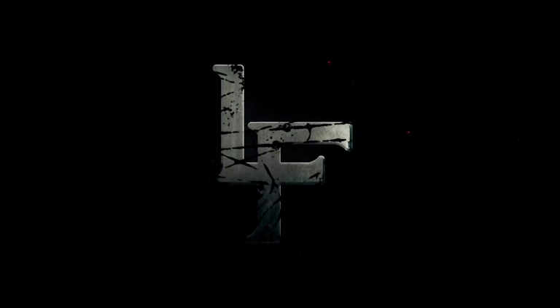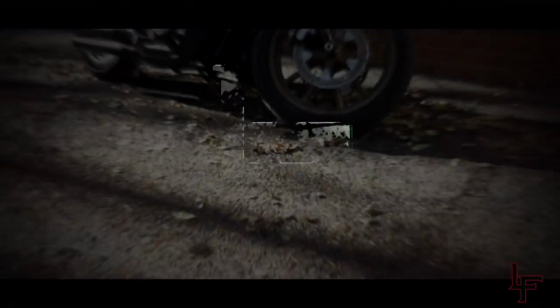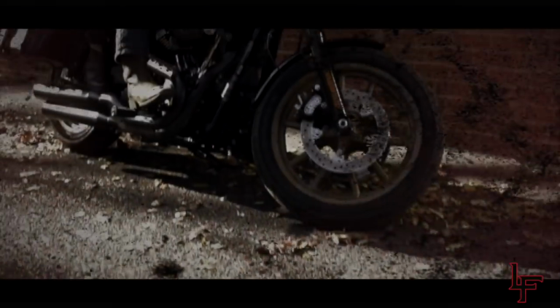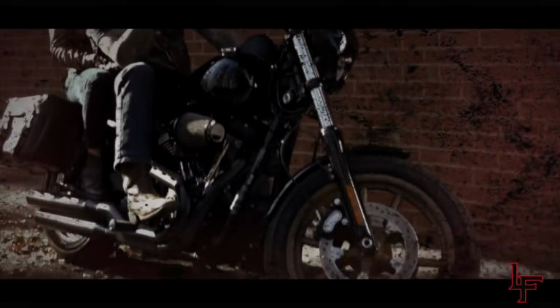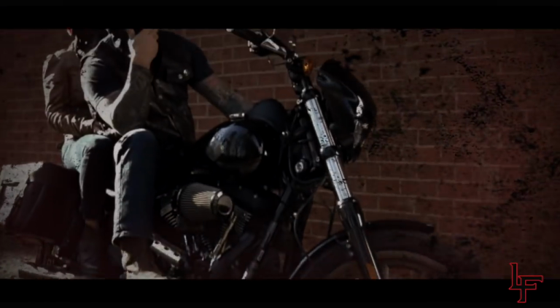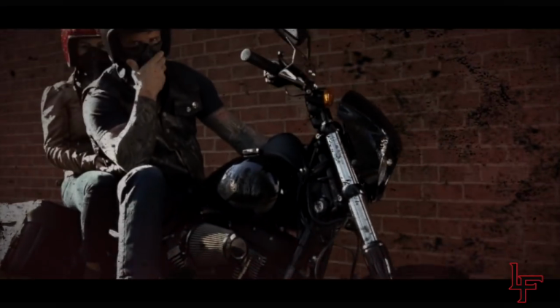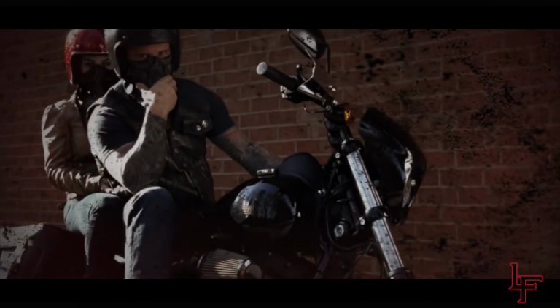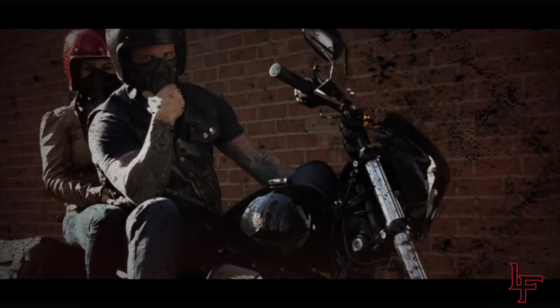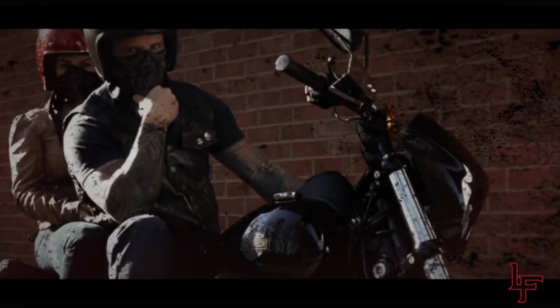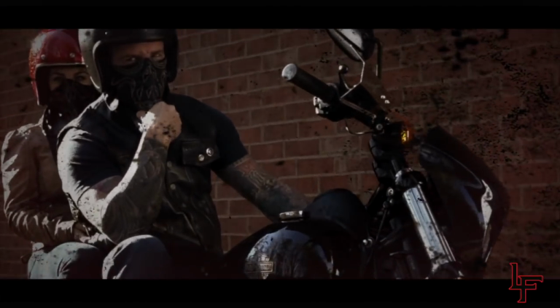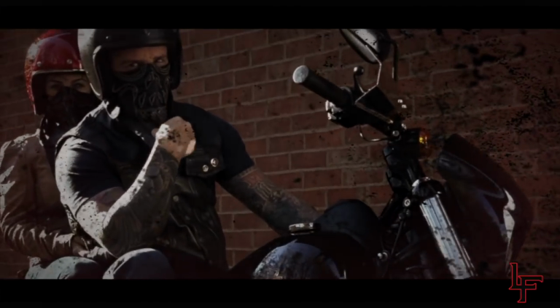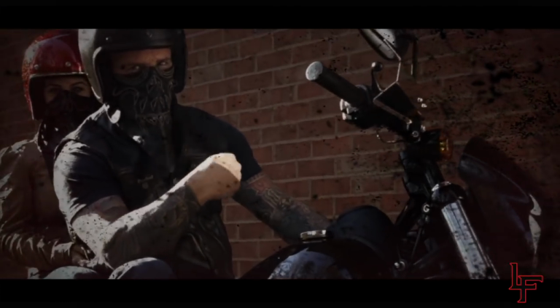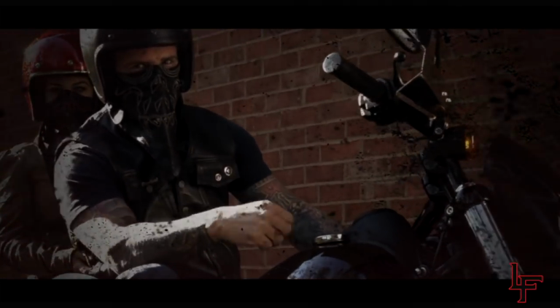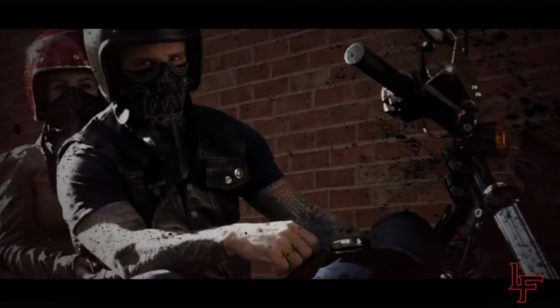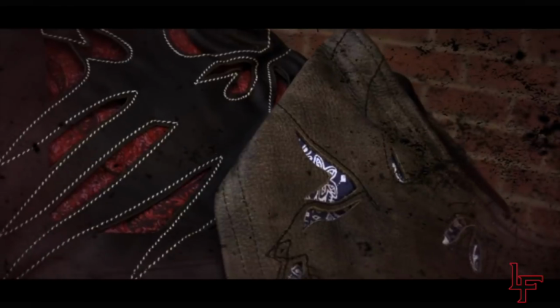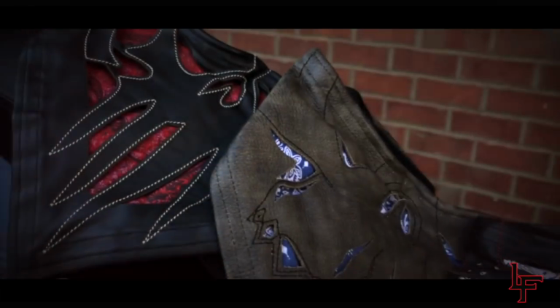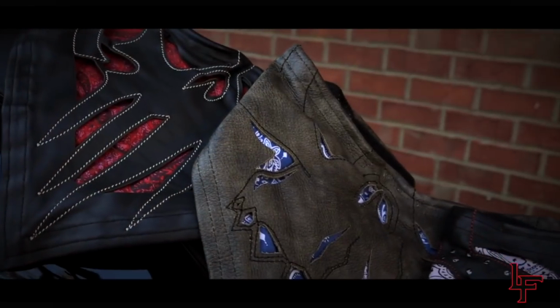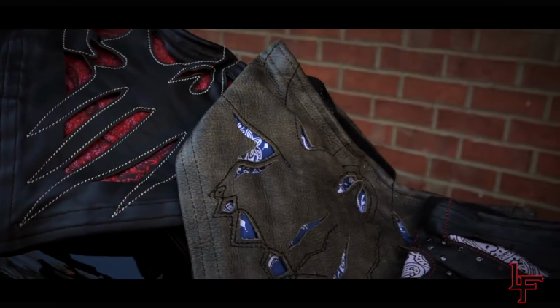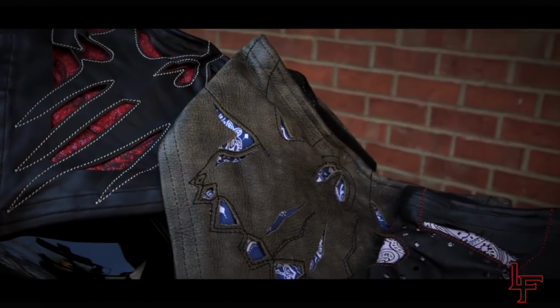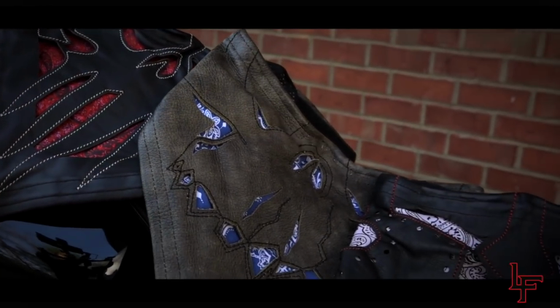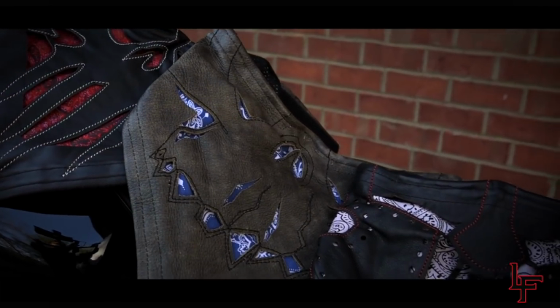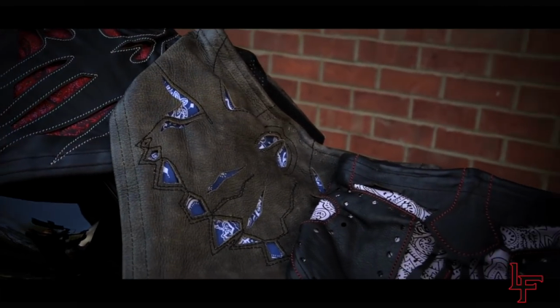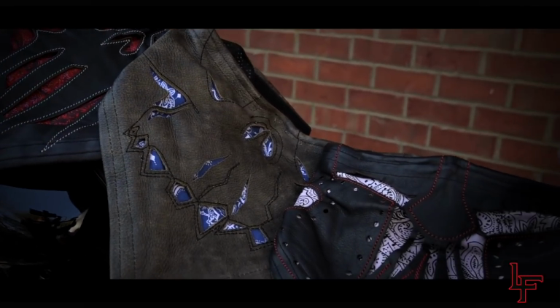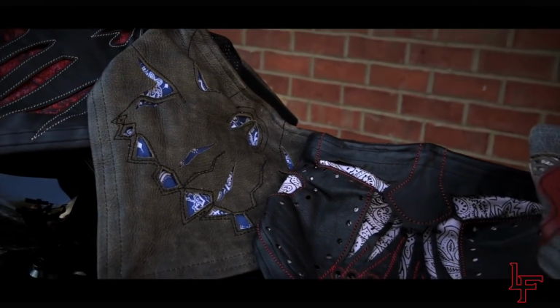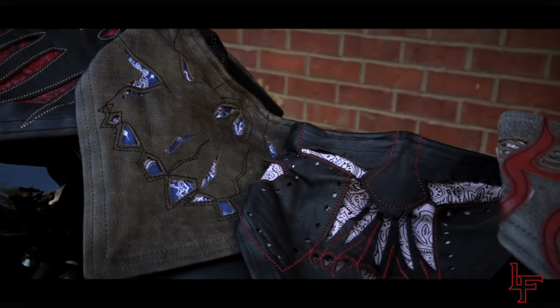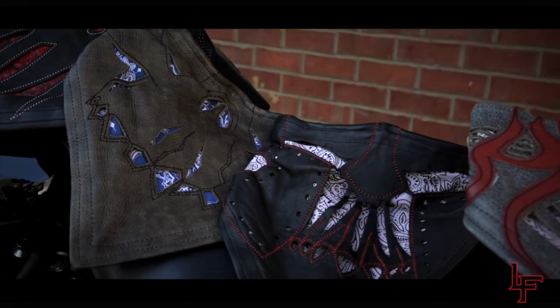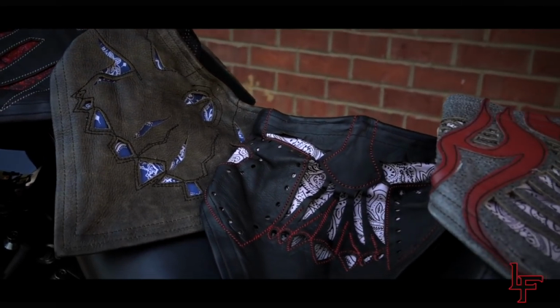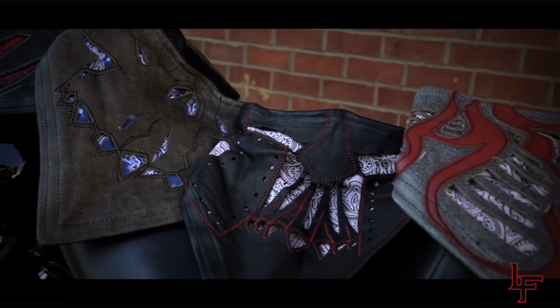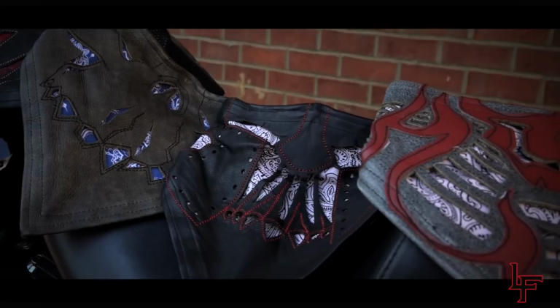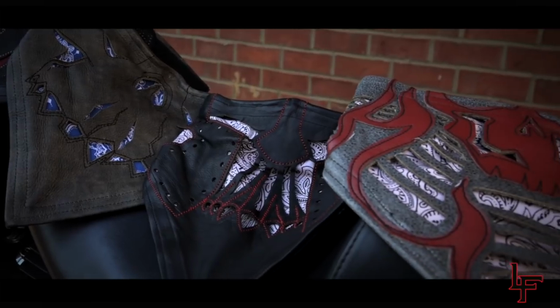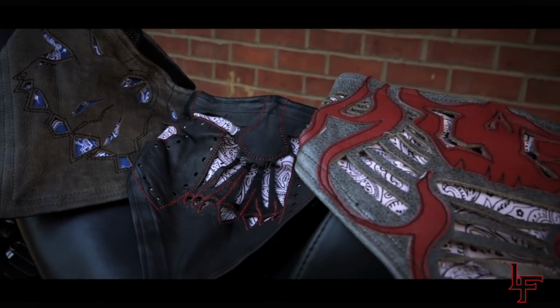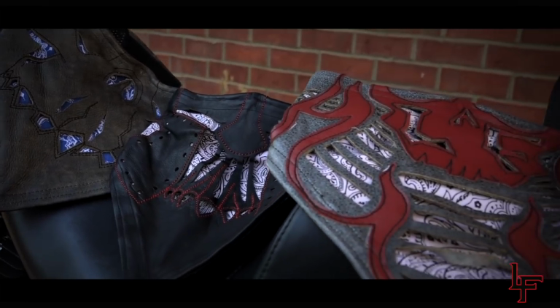We all want to be the baddest biker on the block. It's about time we start gearing up like it. That's why Leatherface re-engineered the motorcycle riding mask to outperform all predecessors in functionality and aesthetics.